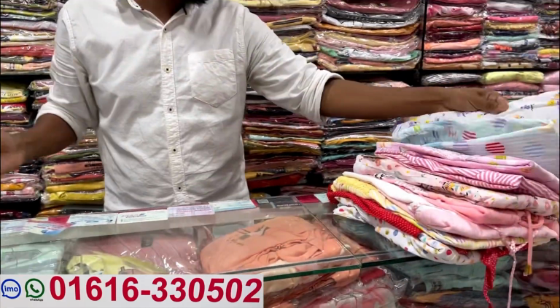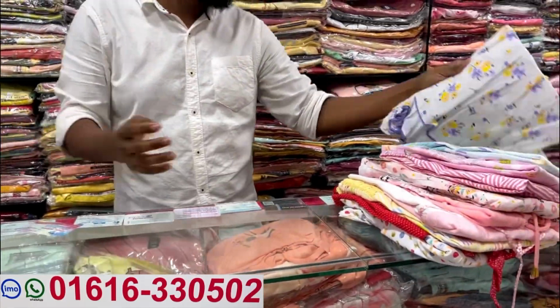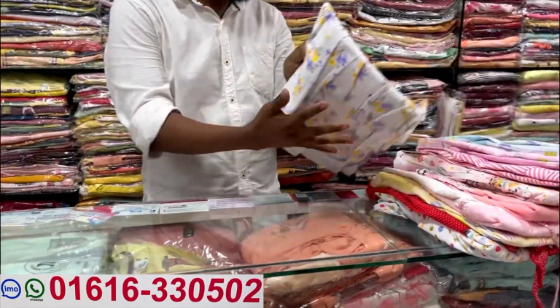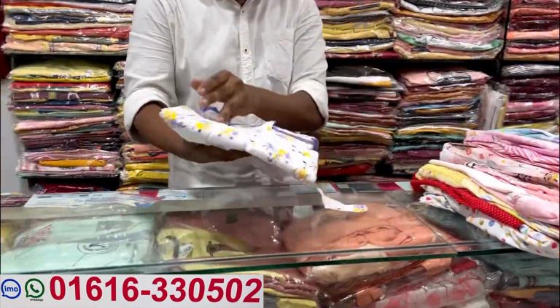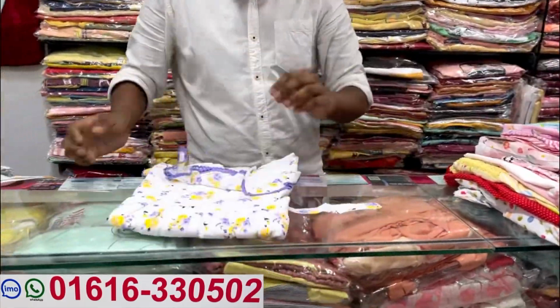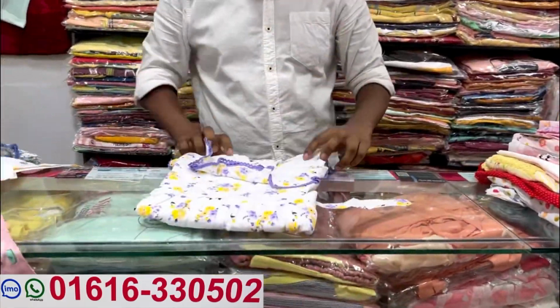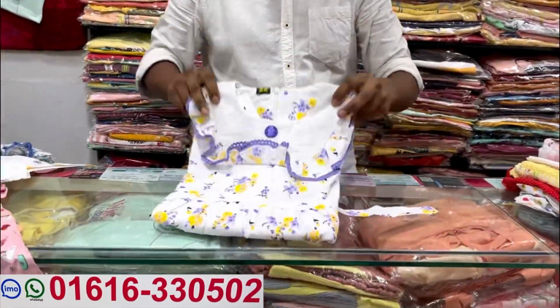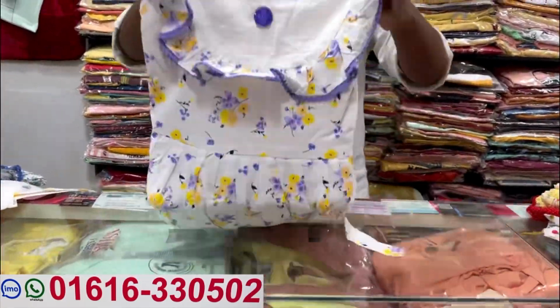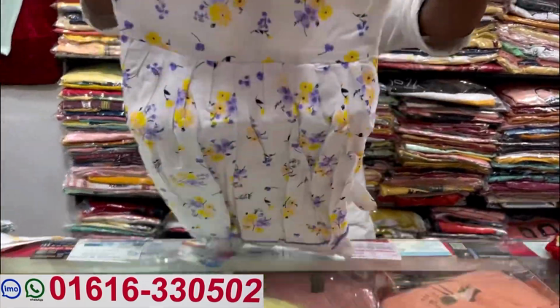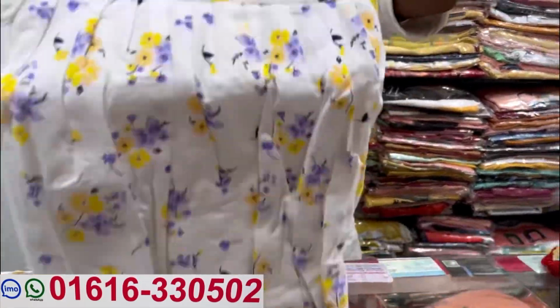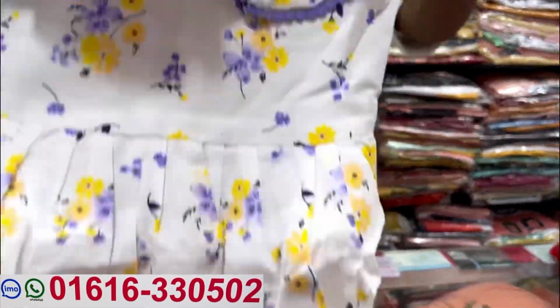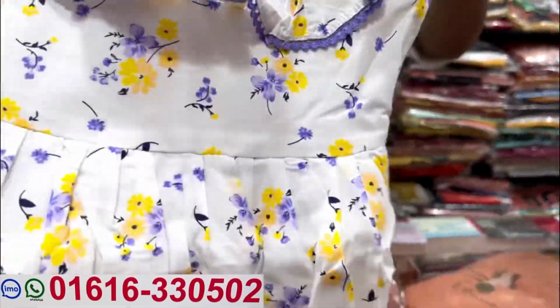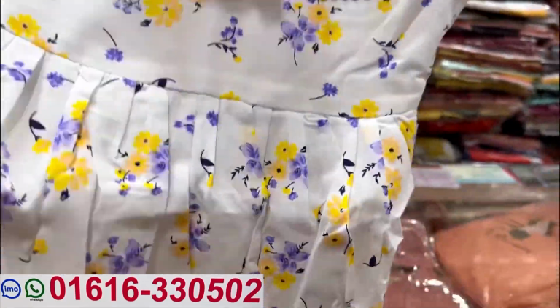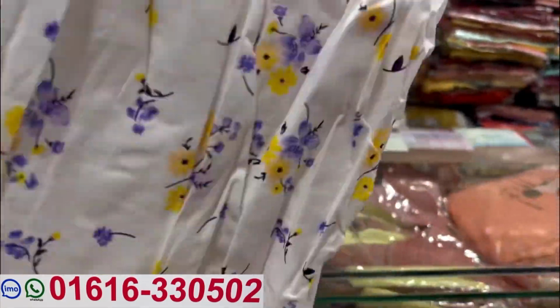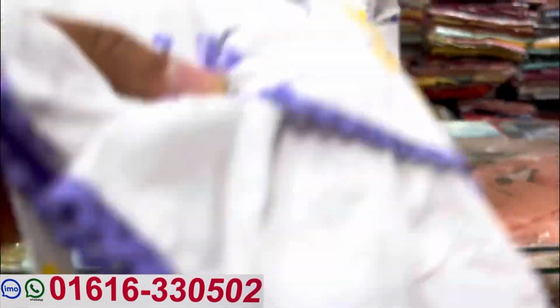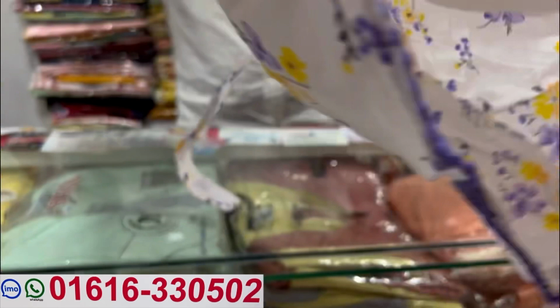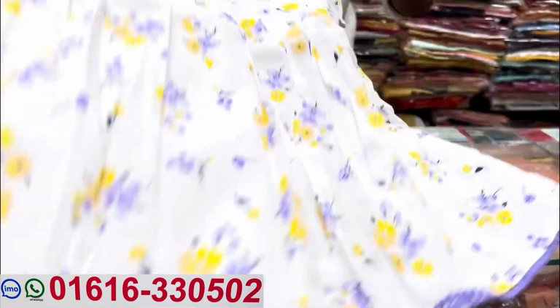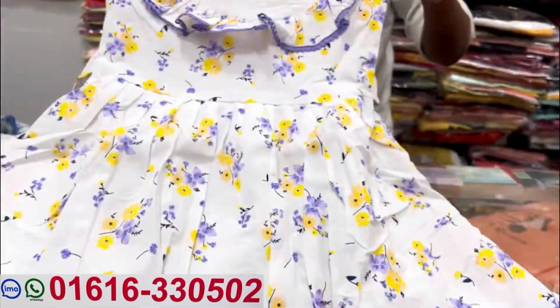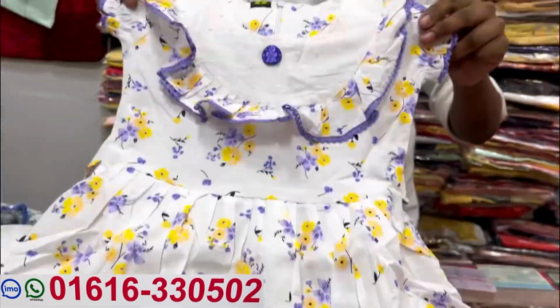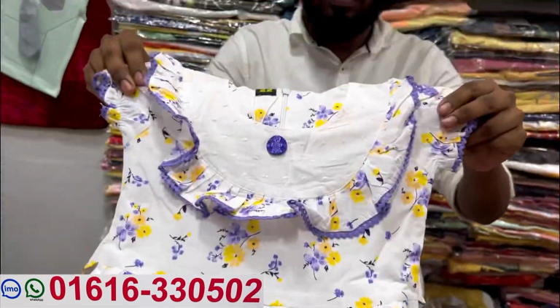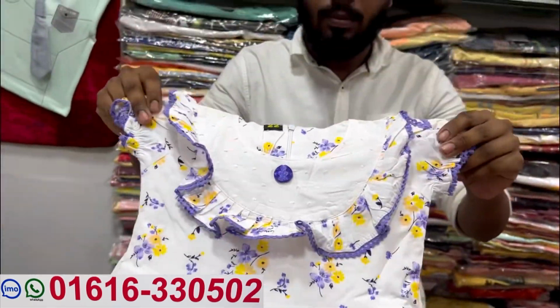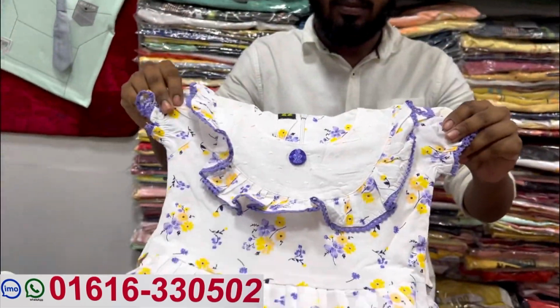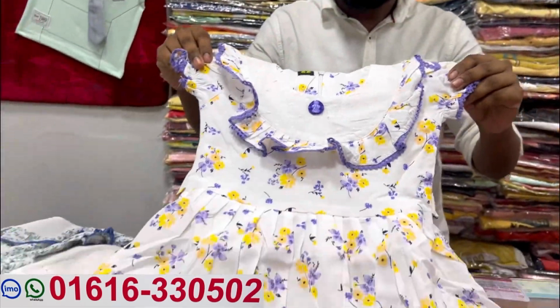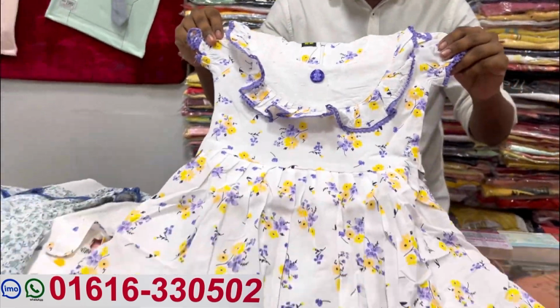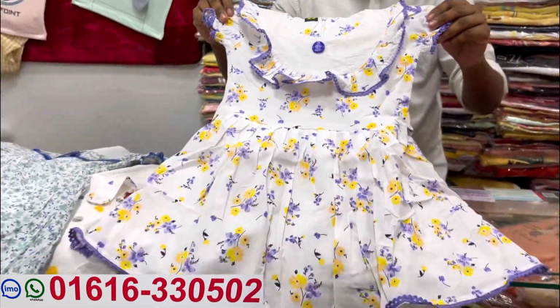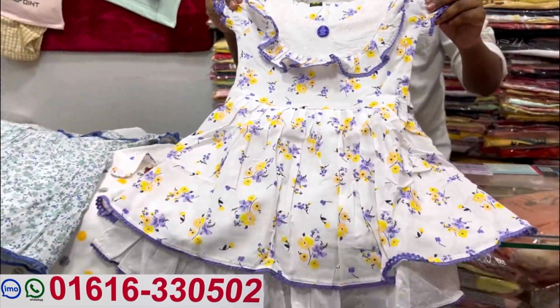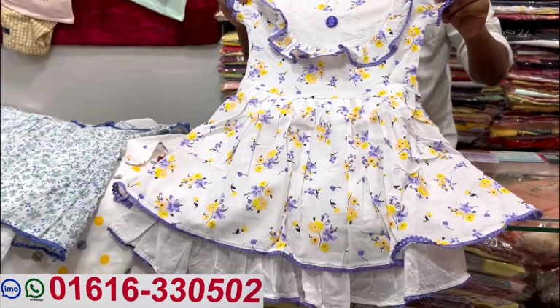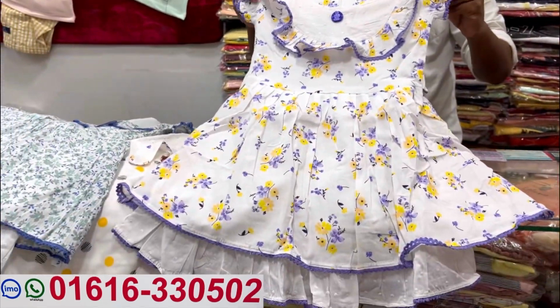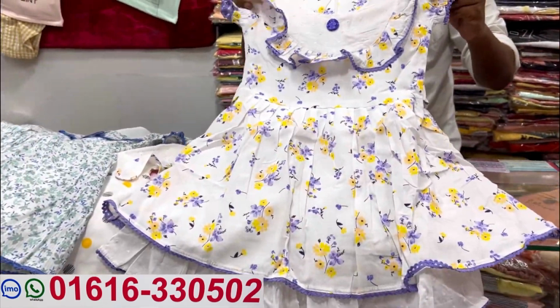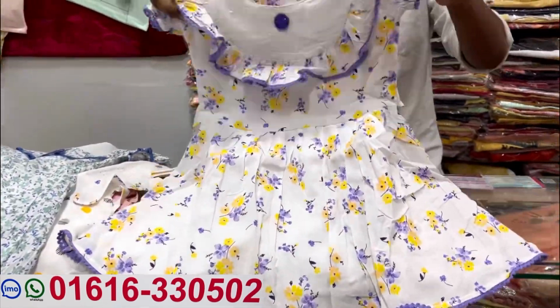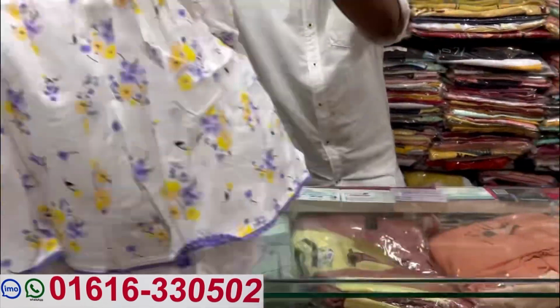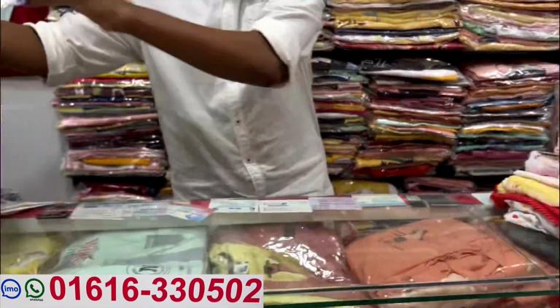Next collection. The price is $600. $700. Next collection.